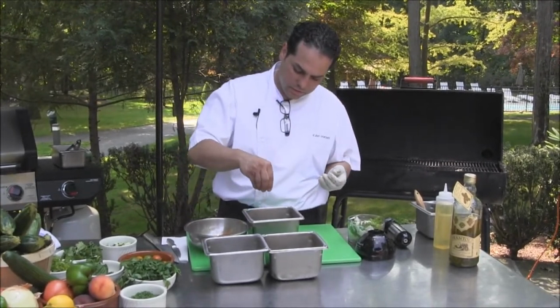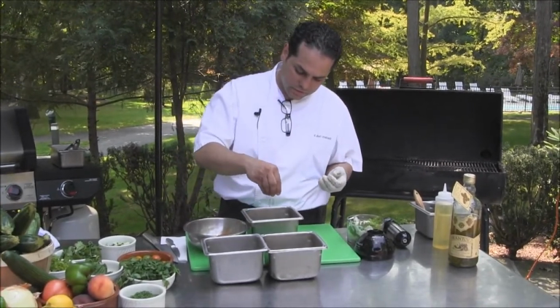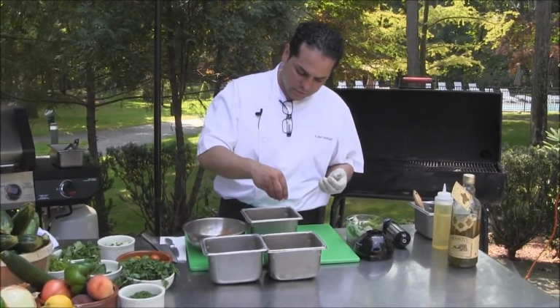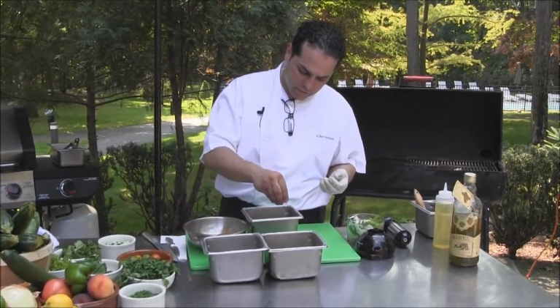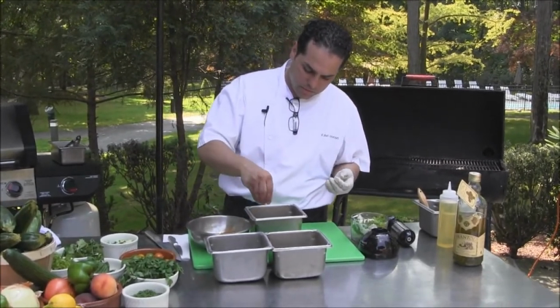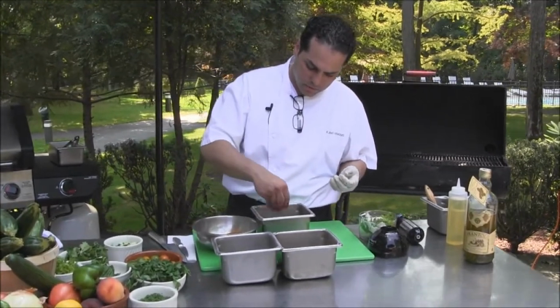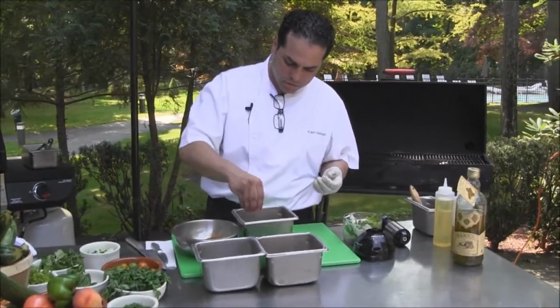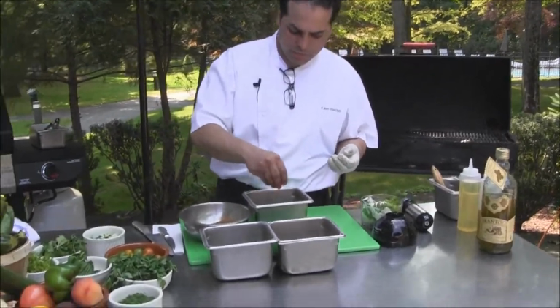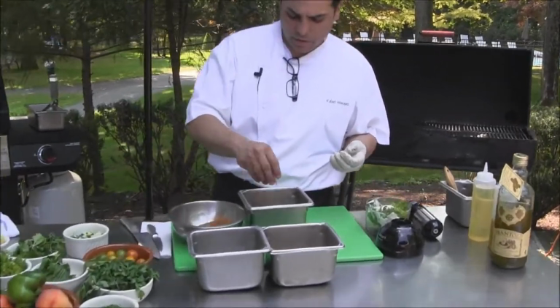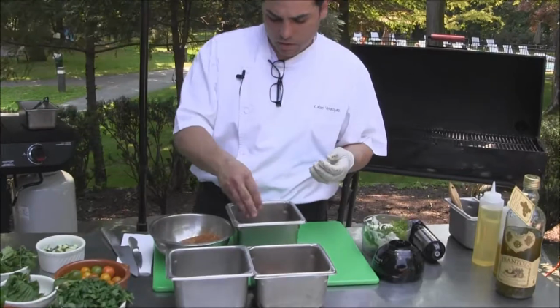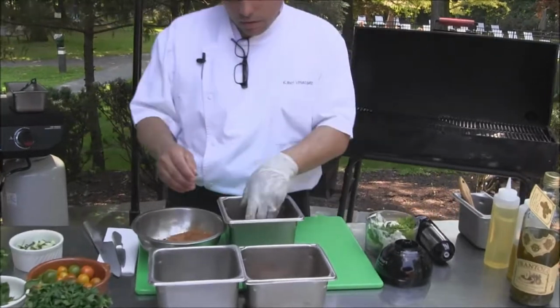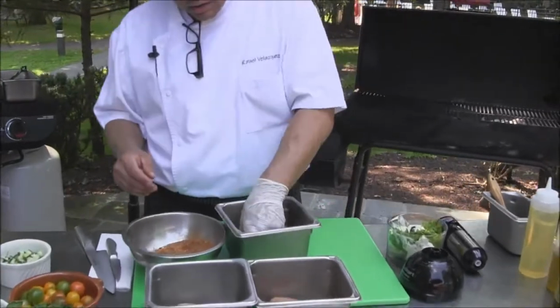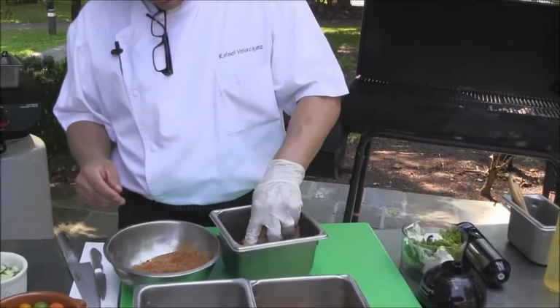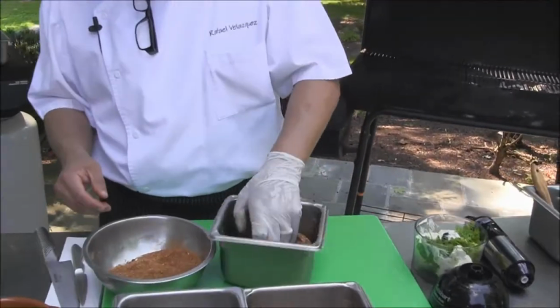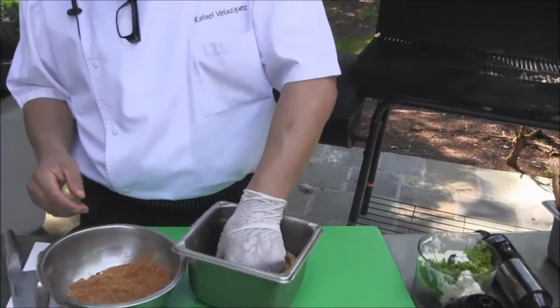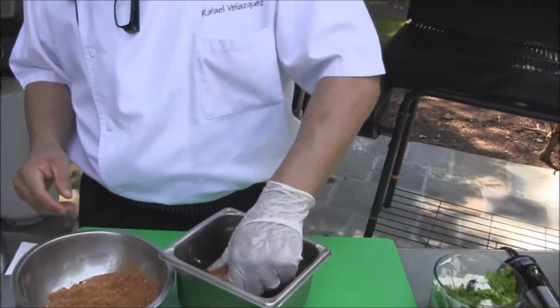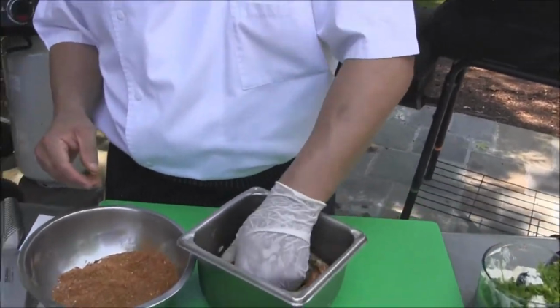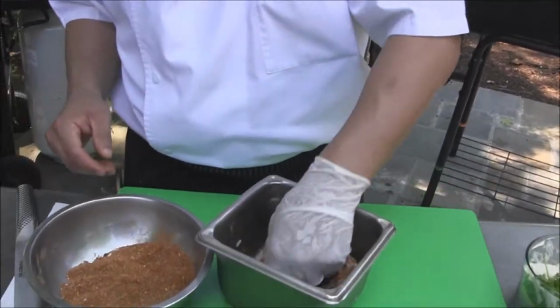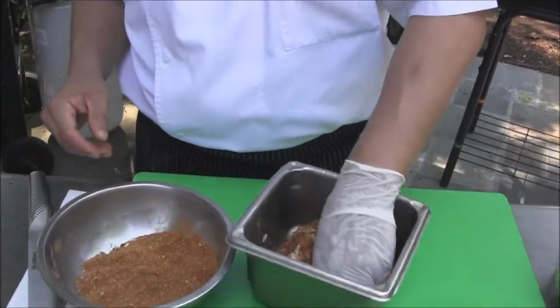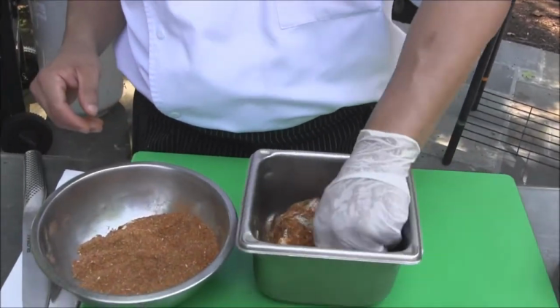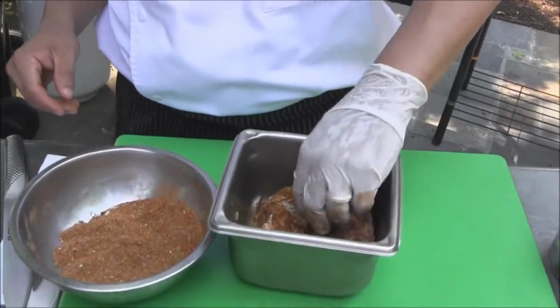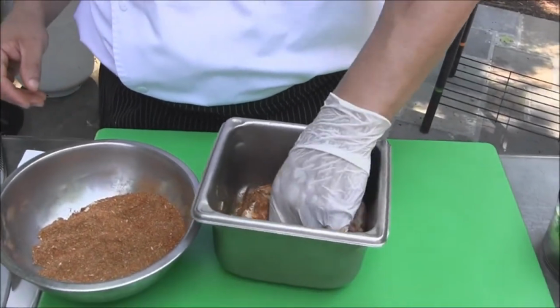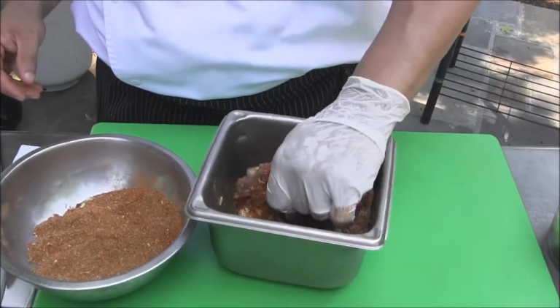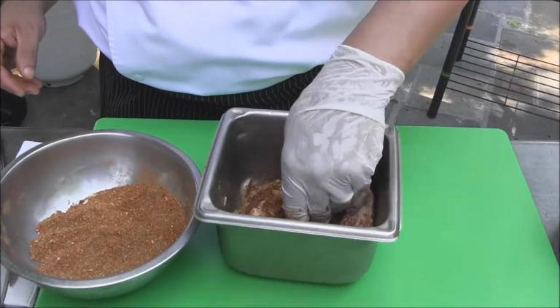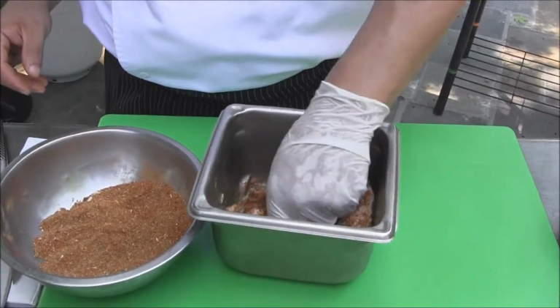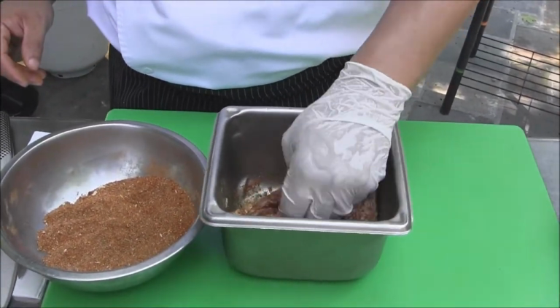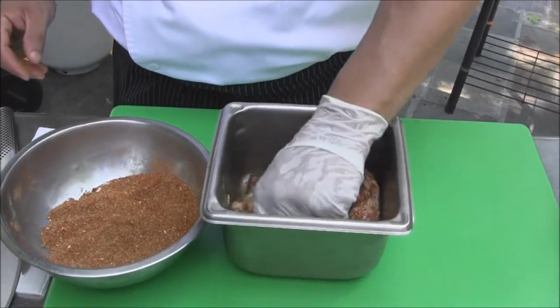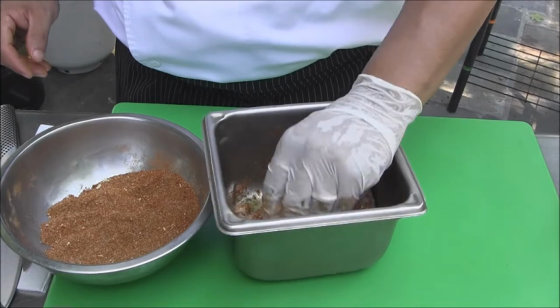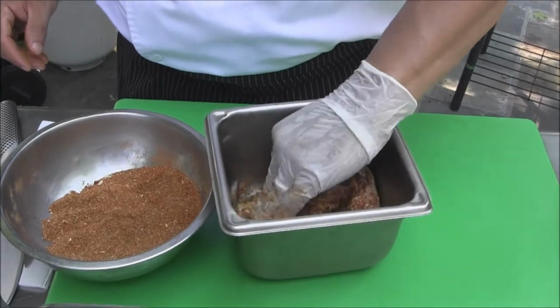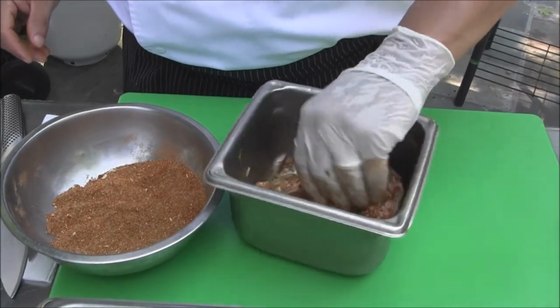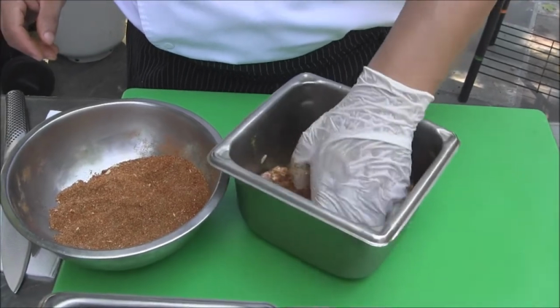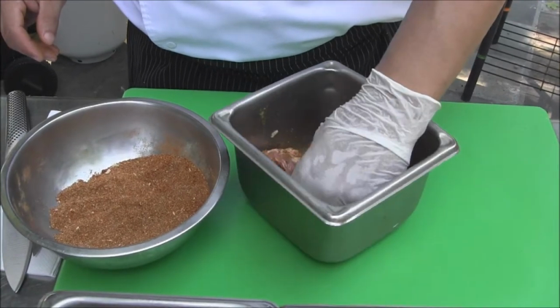Here's a dry rub or dry marinade consisting of paprika, sugar, salt and pepper.